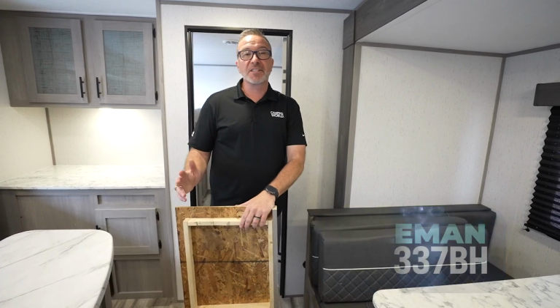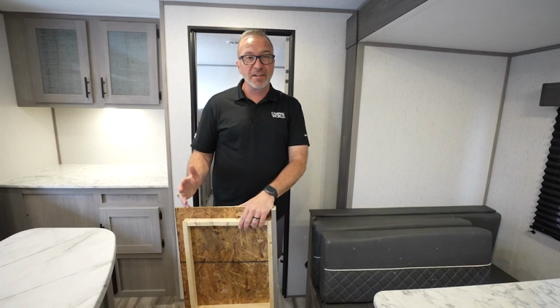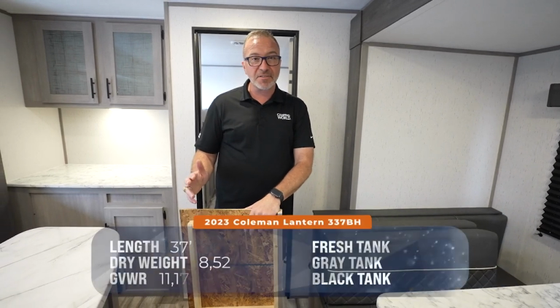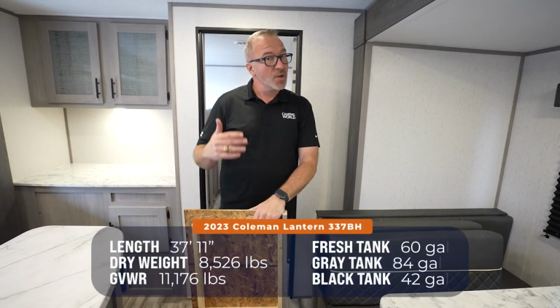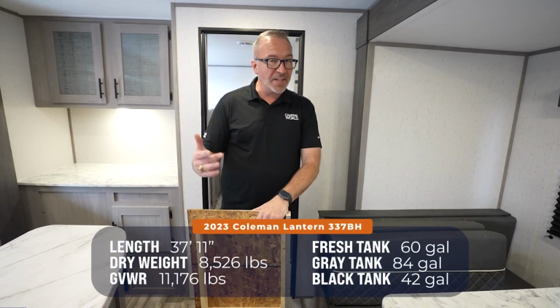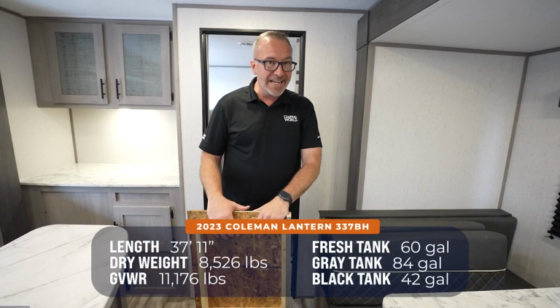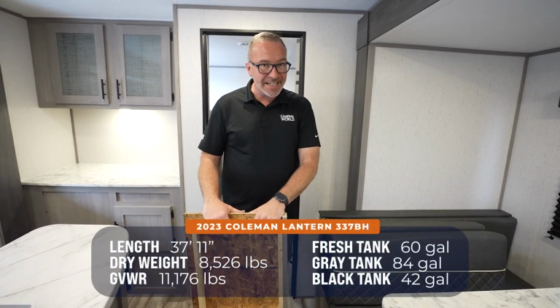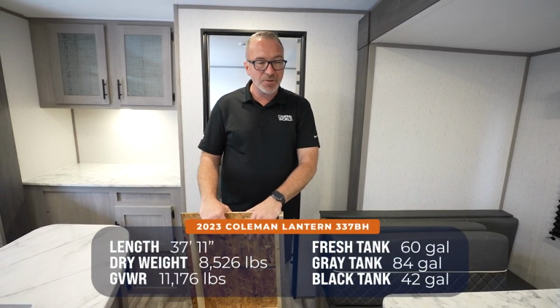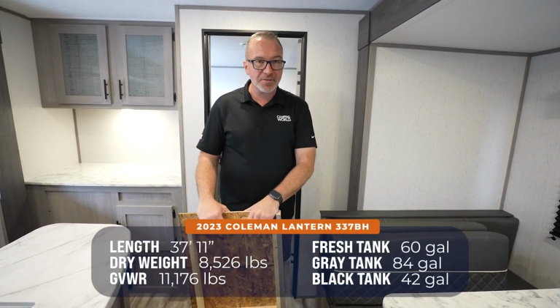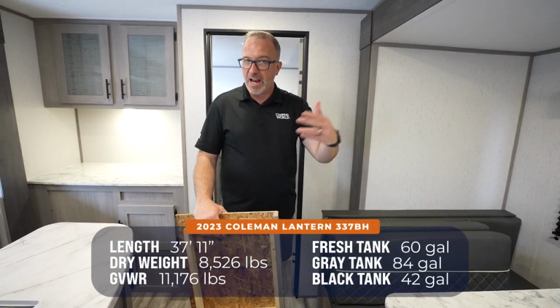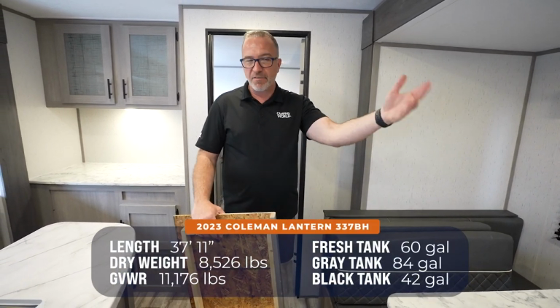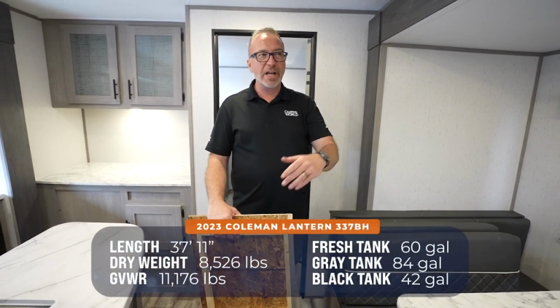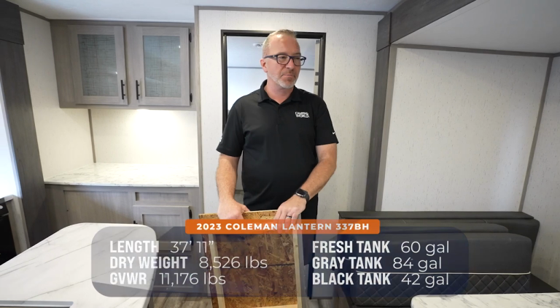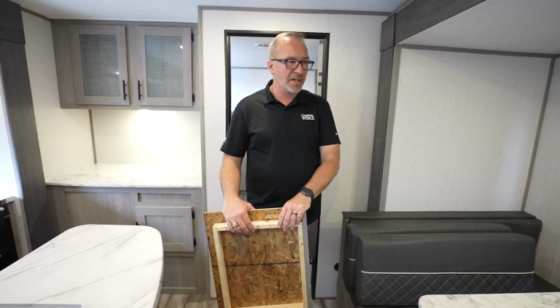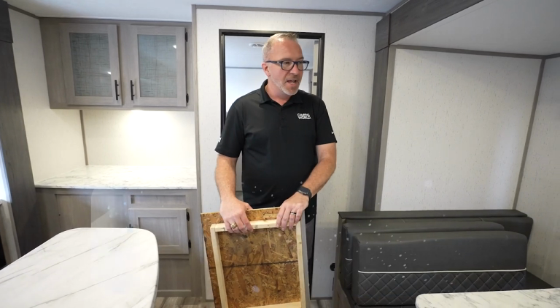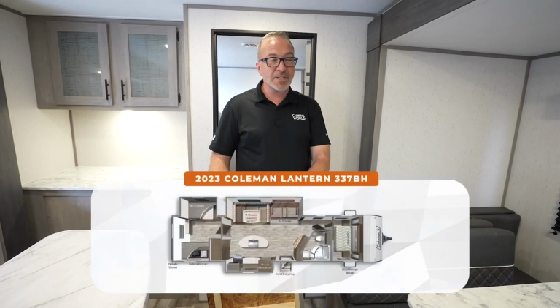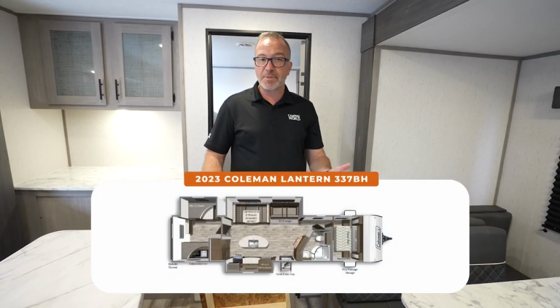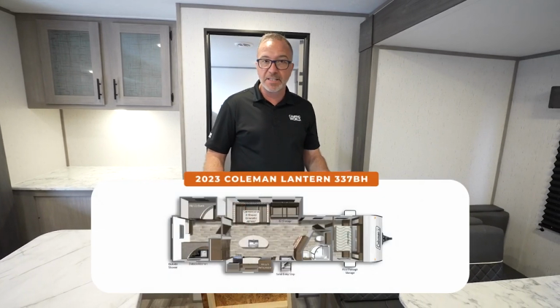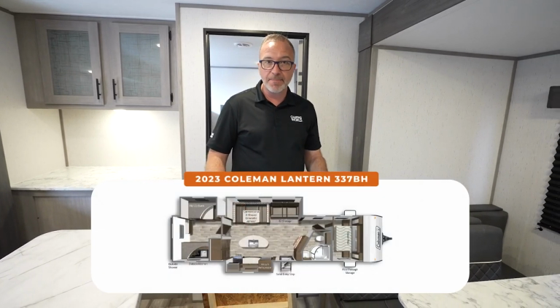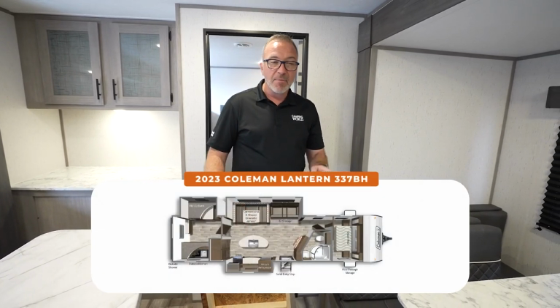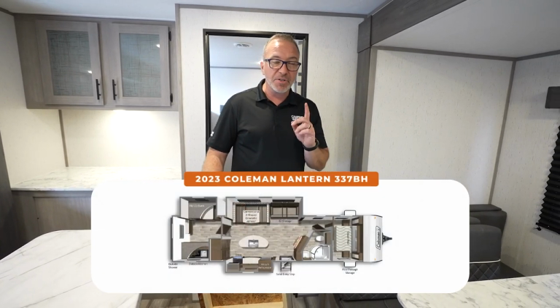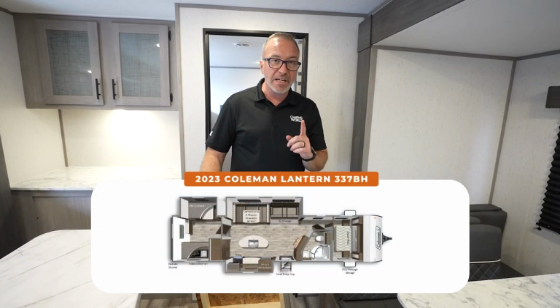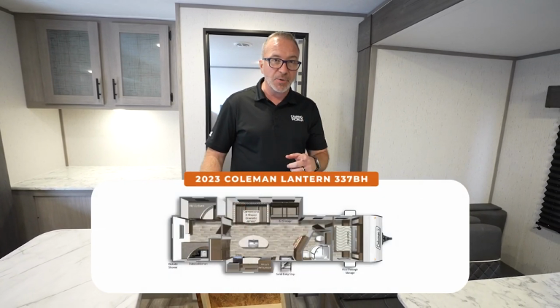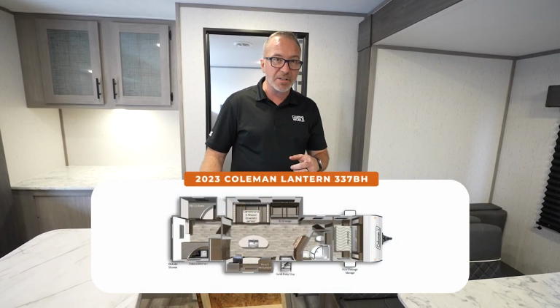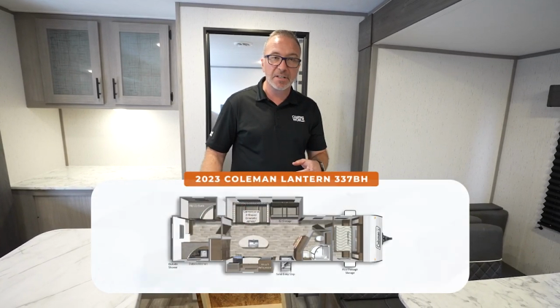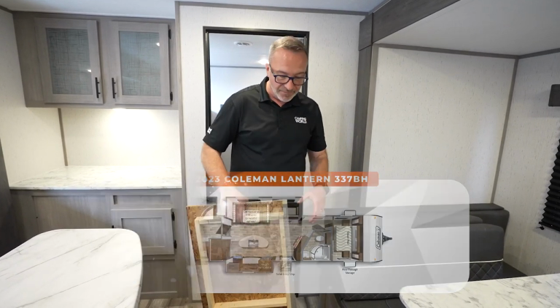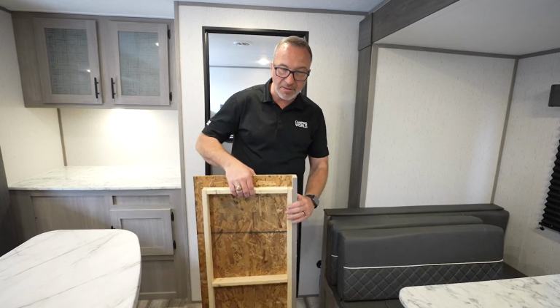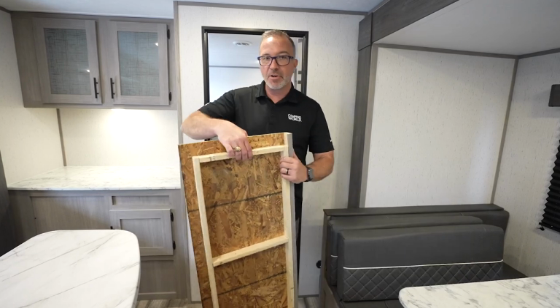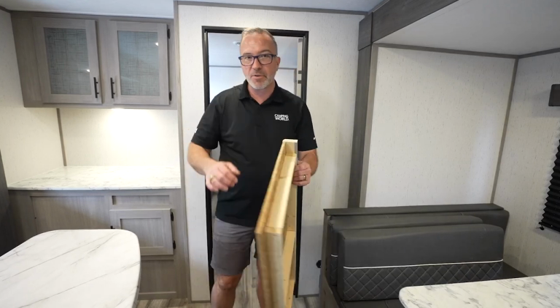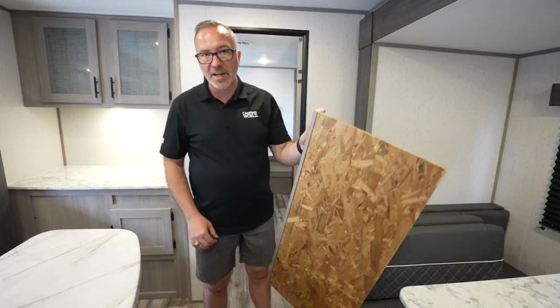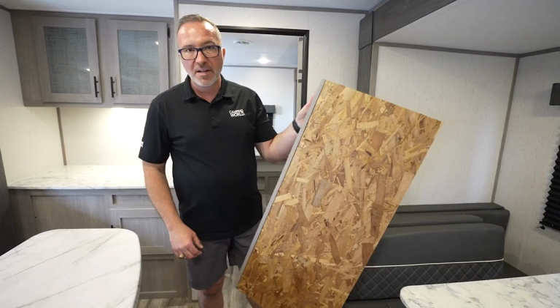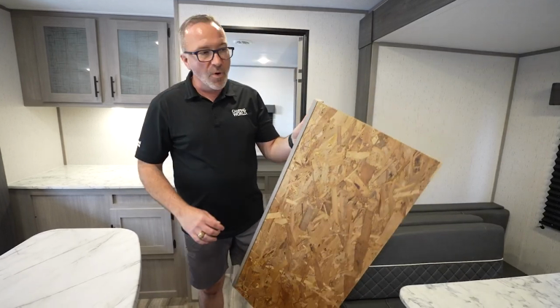37 feet 11 inches, roughly 8,600 pounds dry — 8,548 splitting hairs — and it can sleep 7 to 10. What's unique and cool about this unit, I talked about what are you going to do with this thing?